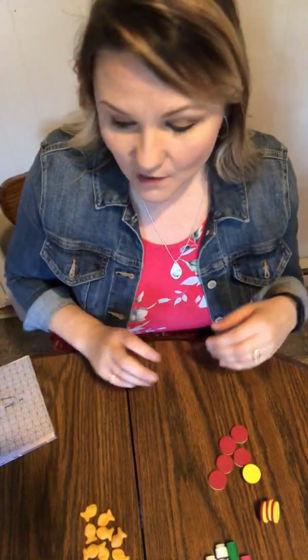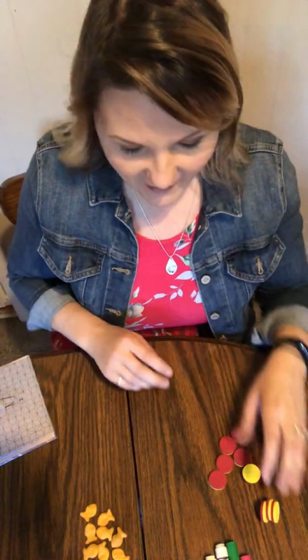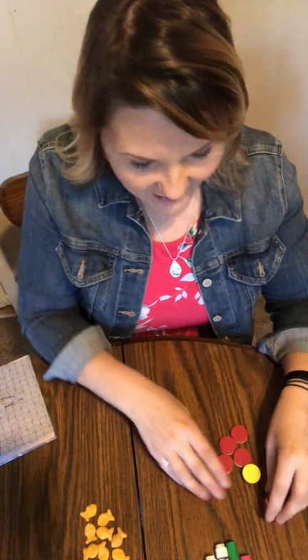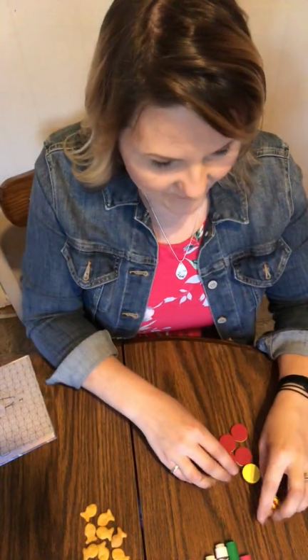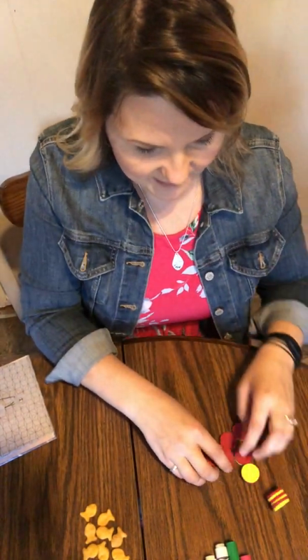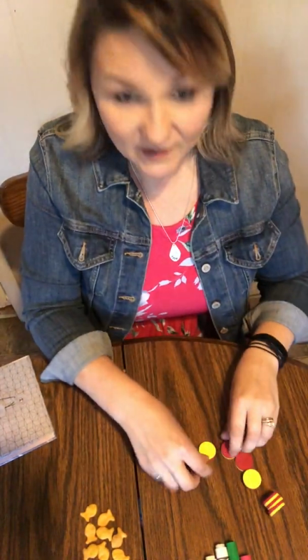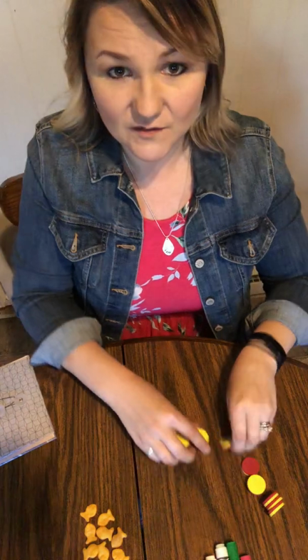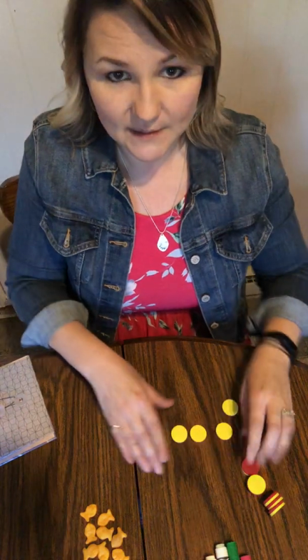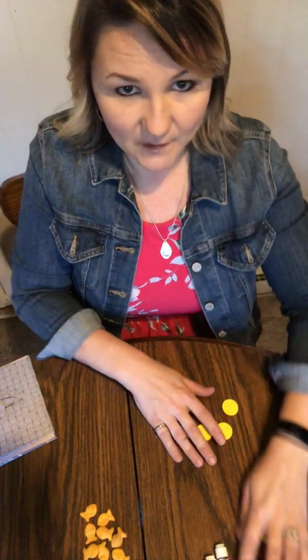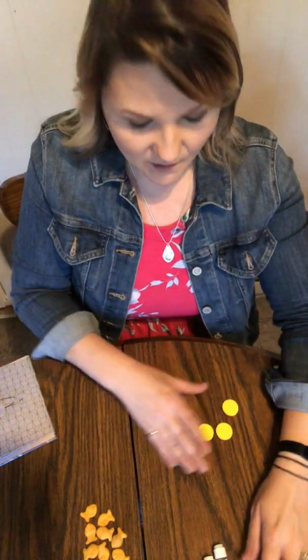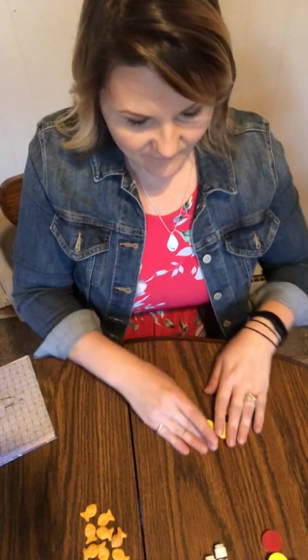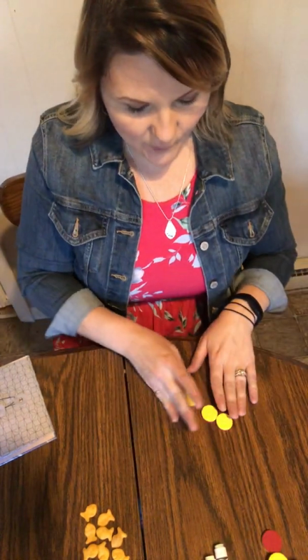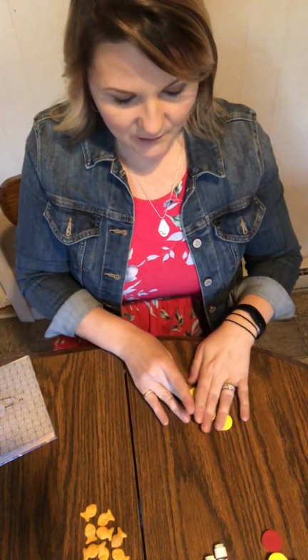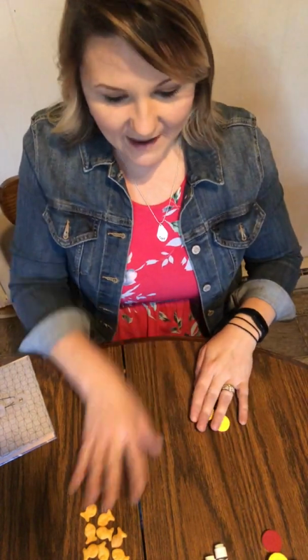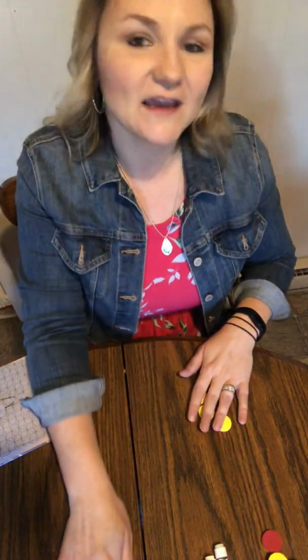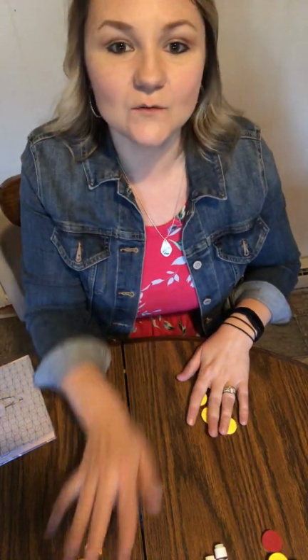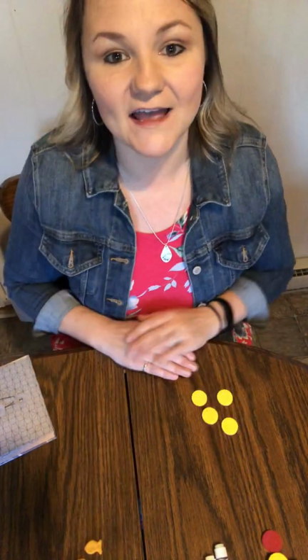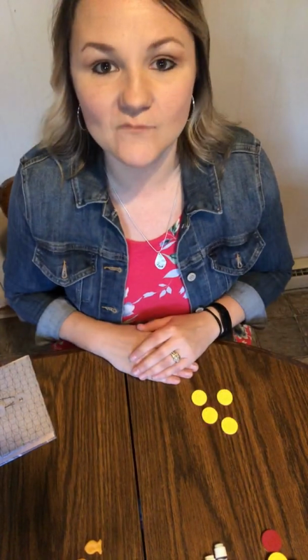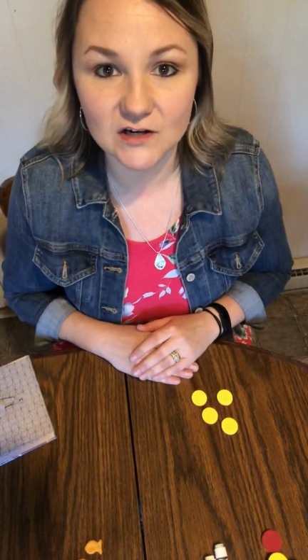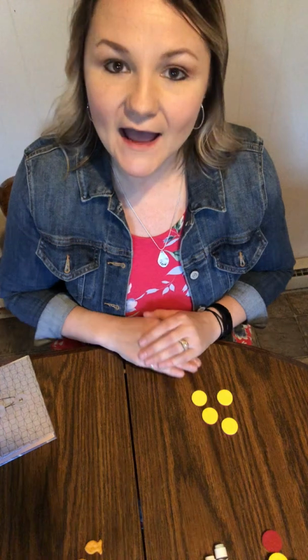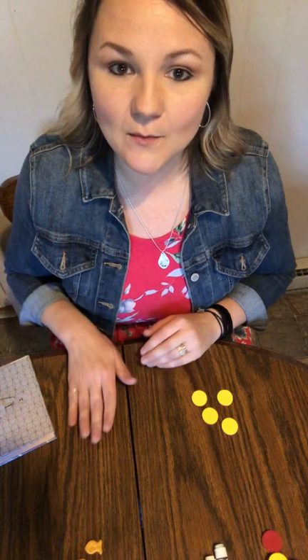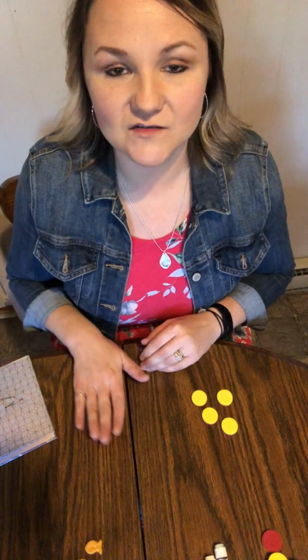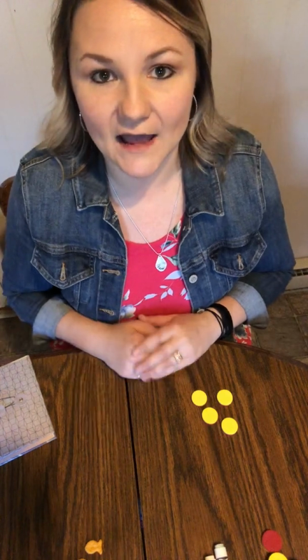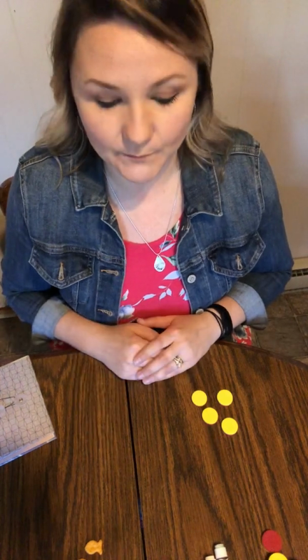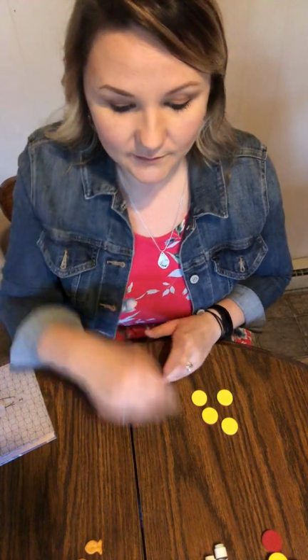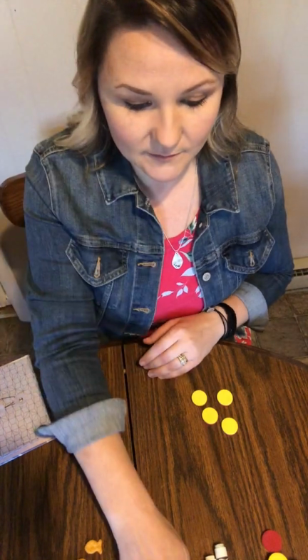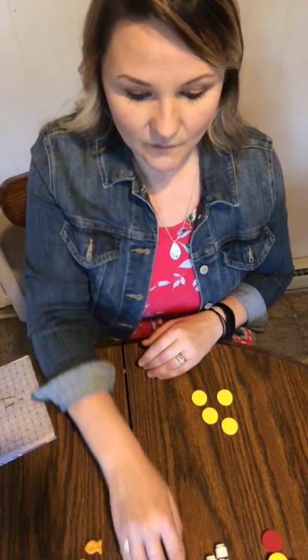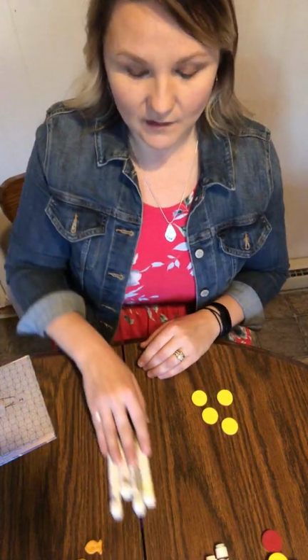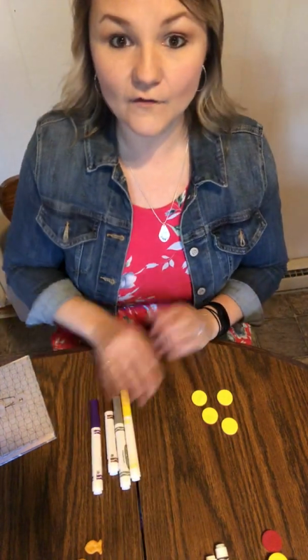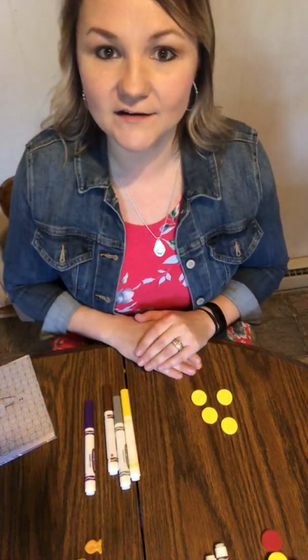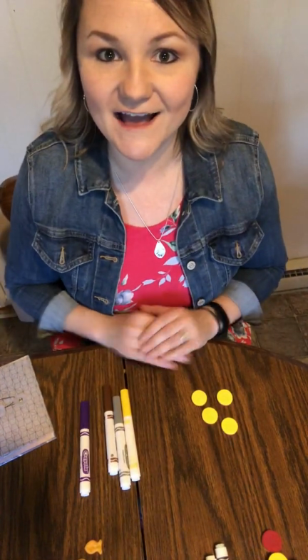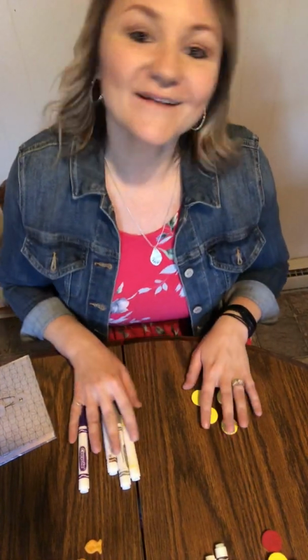So I've got four counters. I want to make an equal set out of markers. How many markers would I have? Three, four — good job.